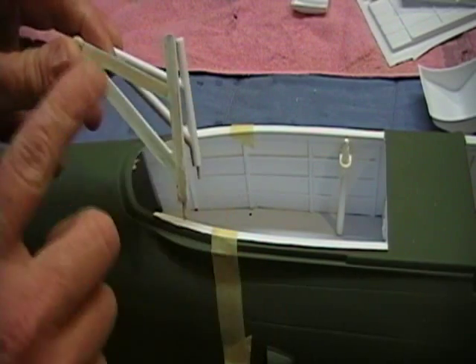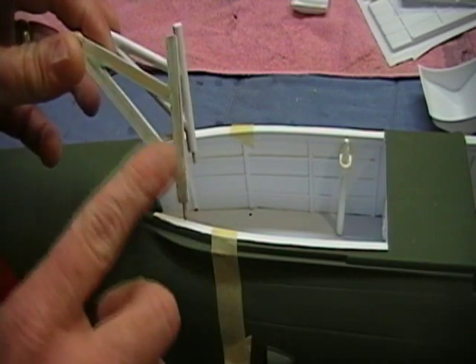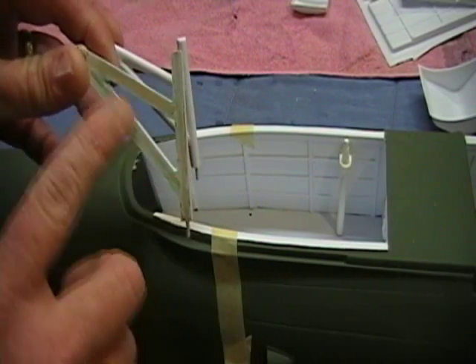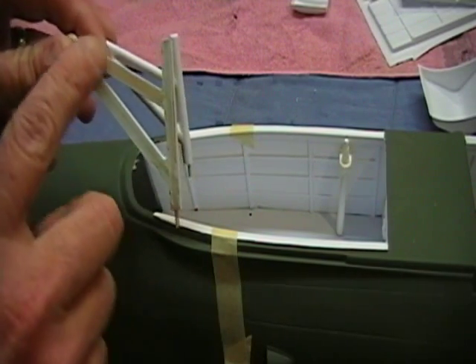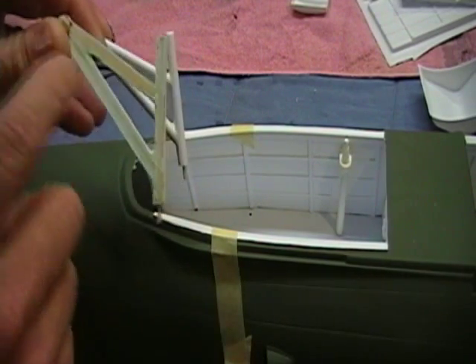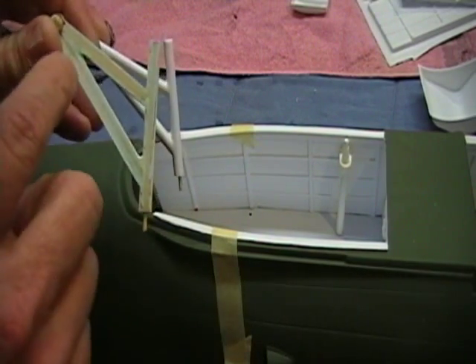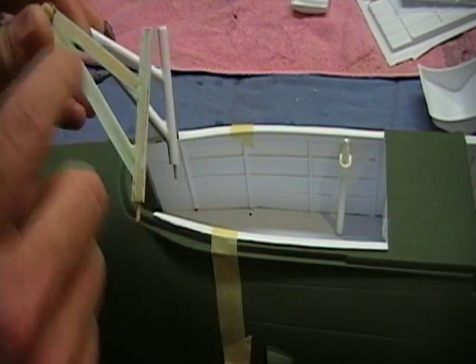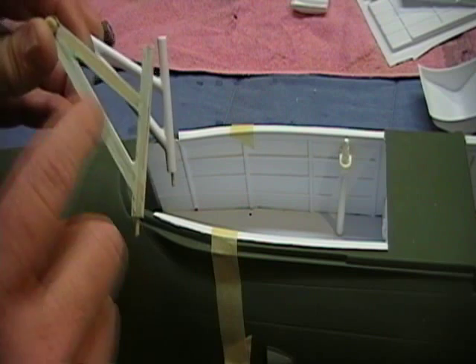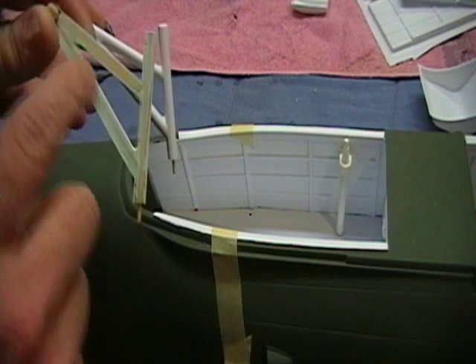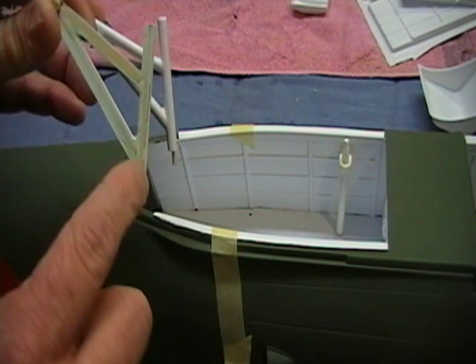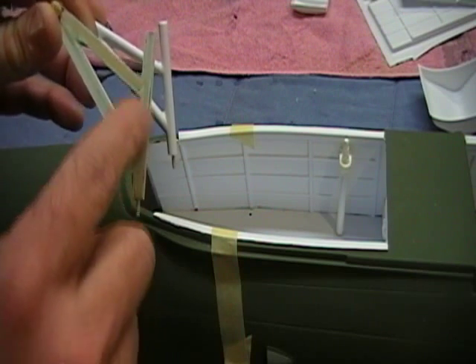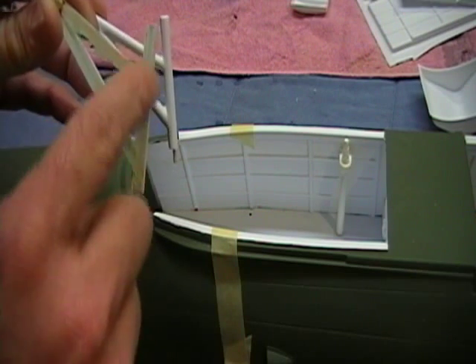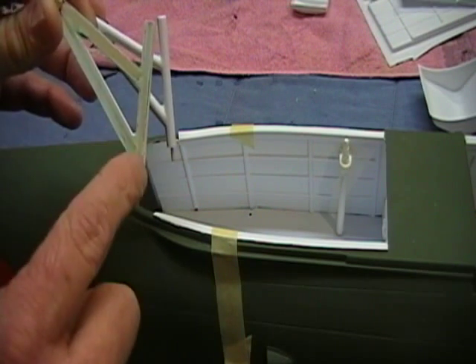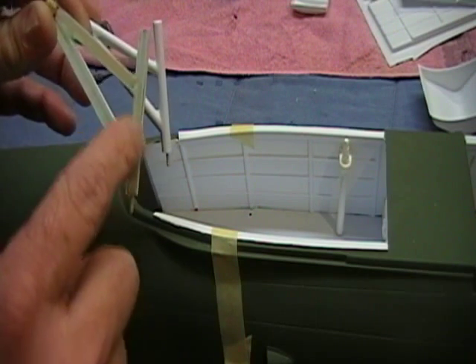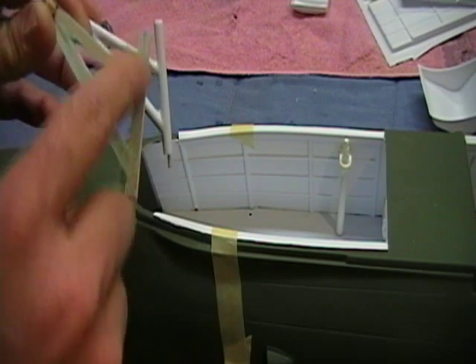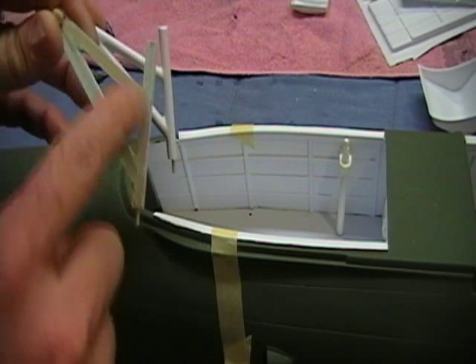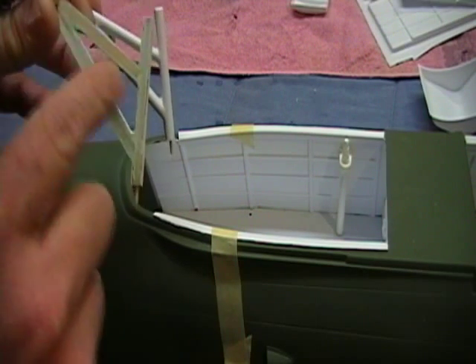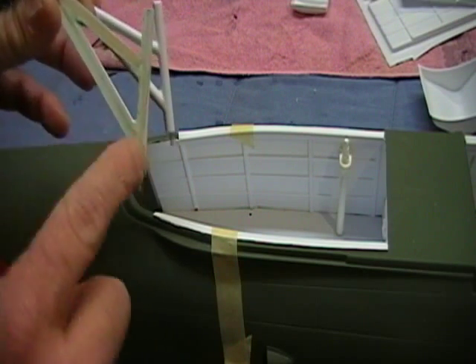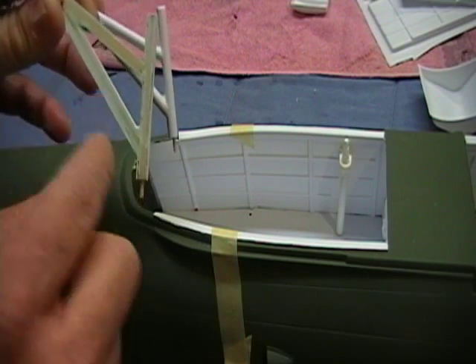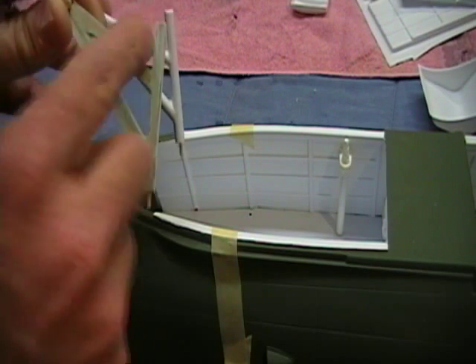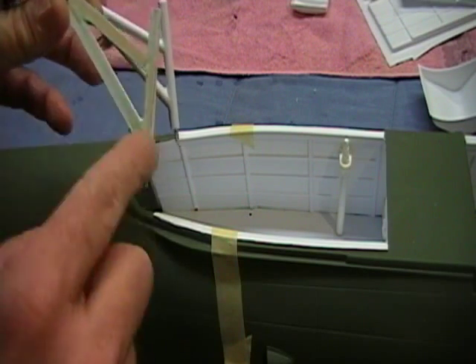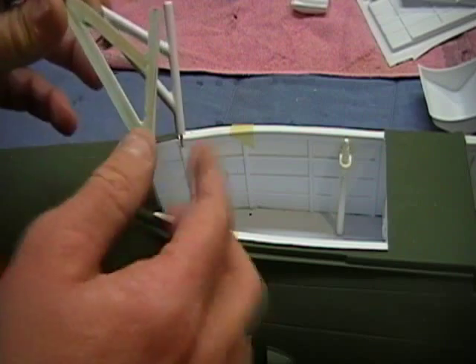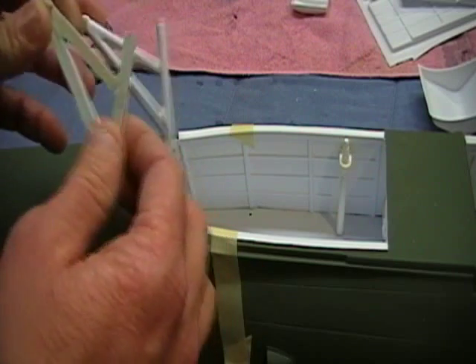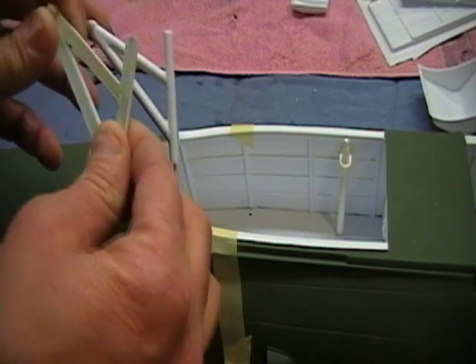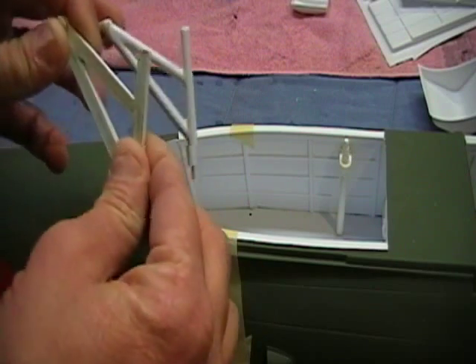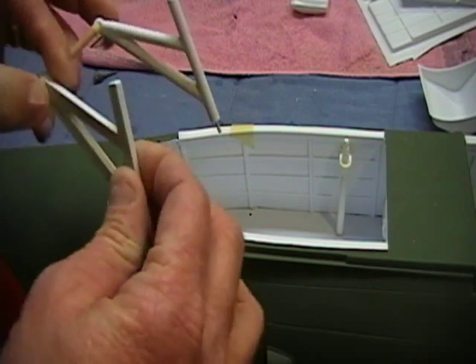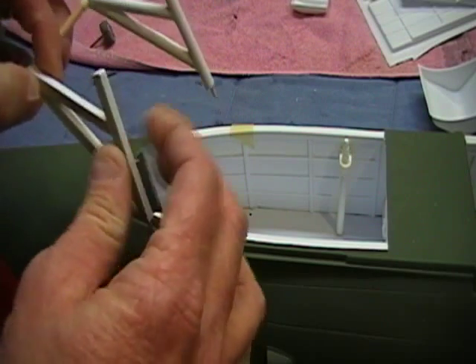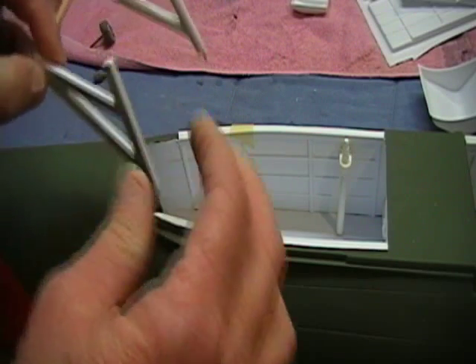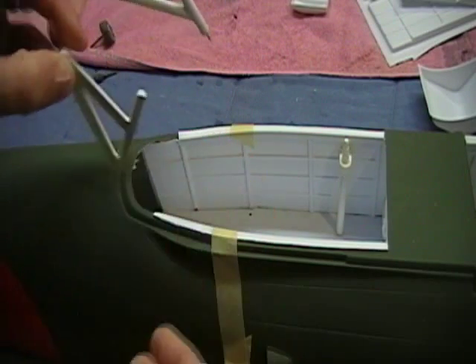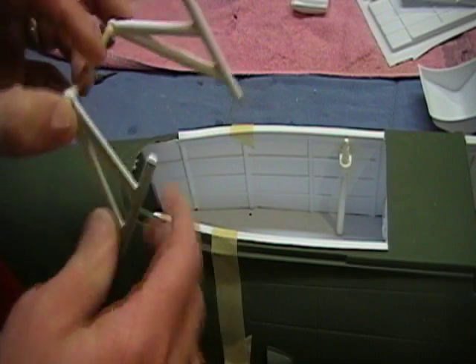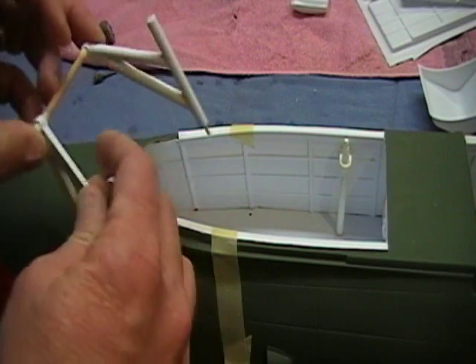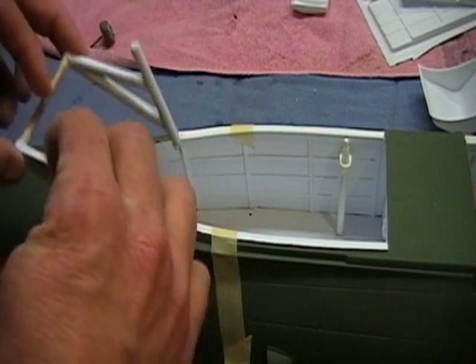I still suggest putting the 3/16 inch dowel inside here and gluing it in place — that makes these really strong. I'll see about on the molds adding a small divot there, so you'll know where to put the toothpick that you put in the bottom of each side.